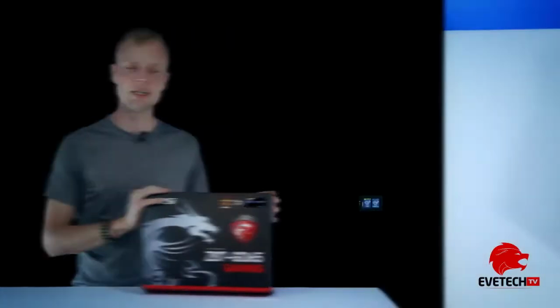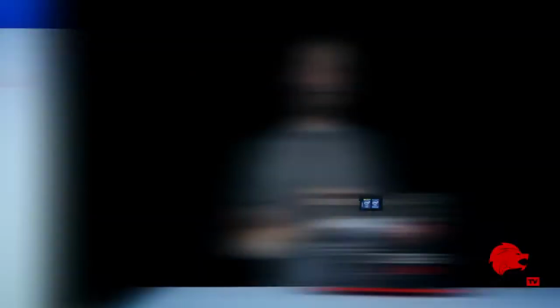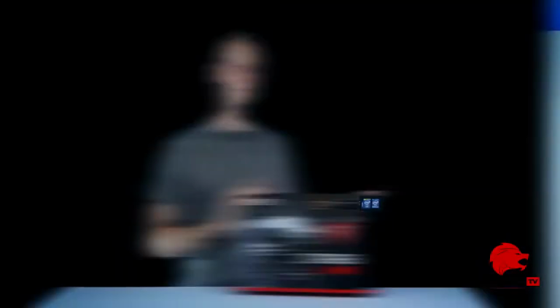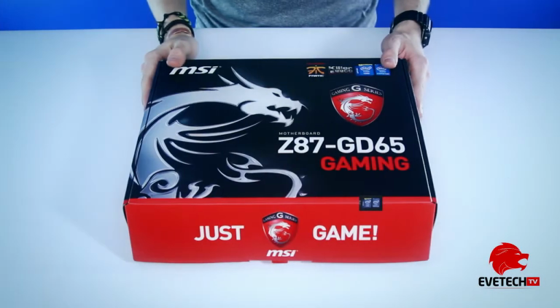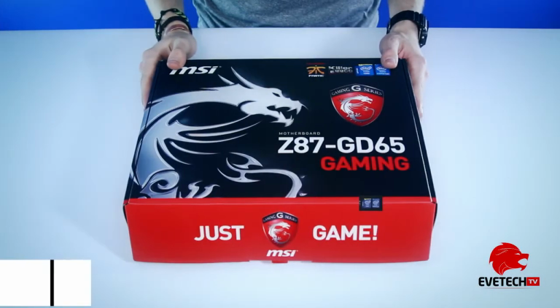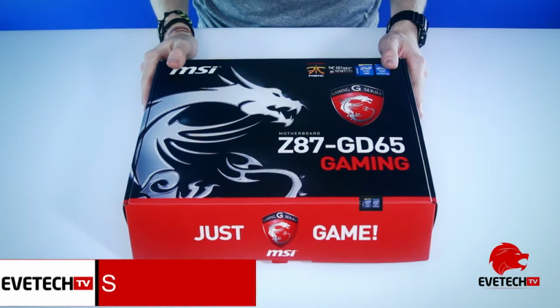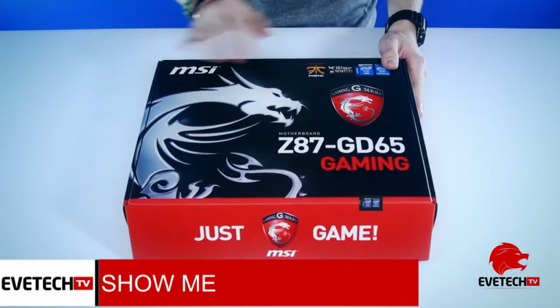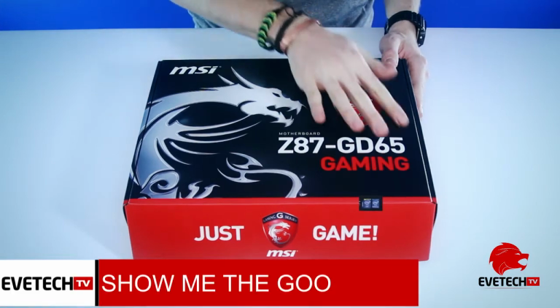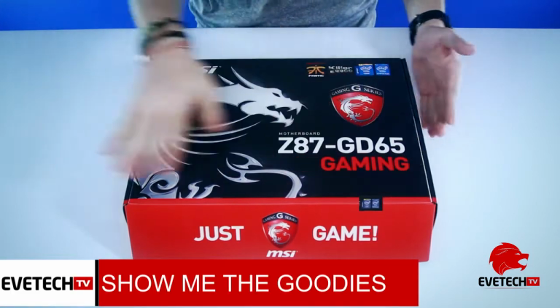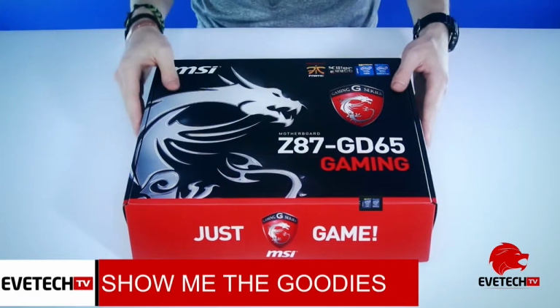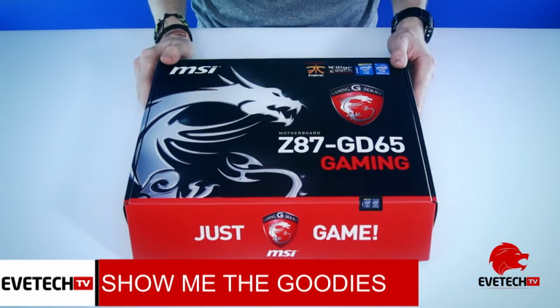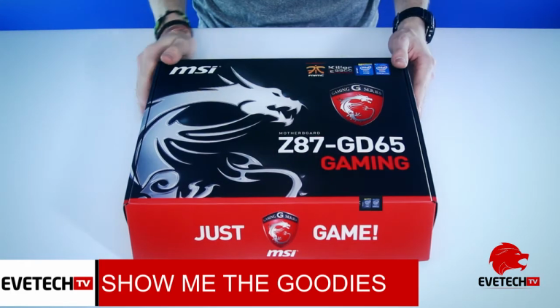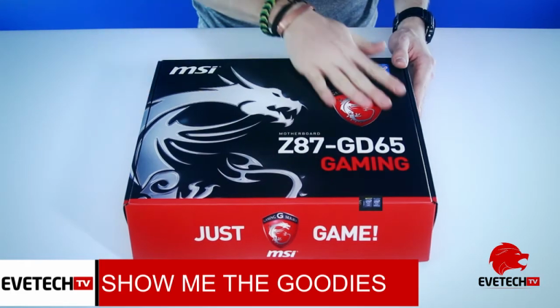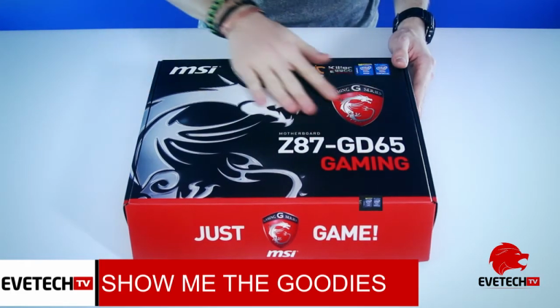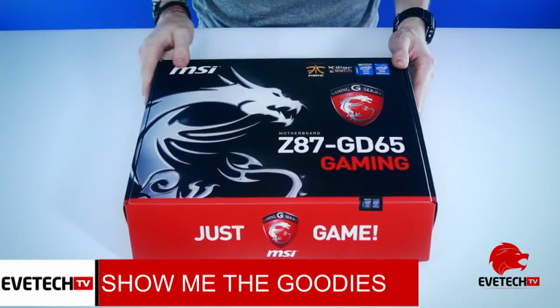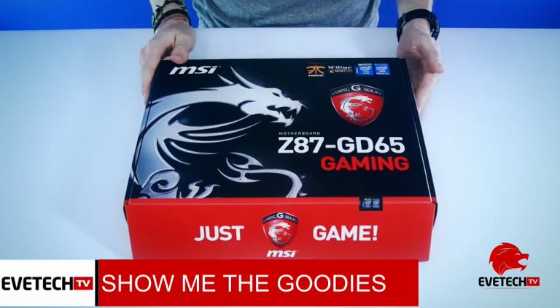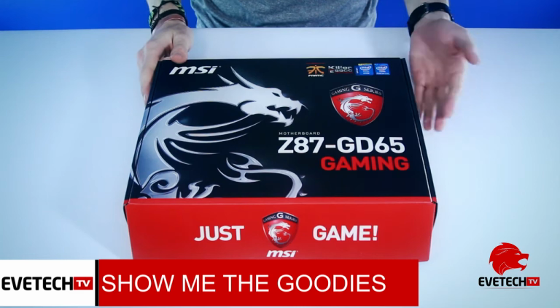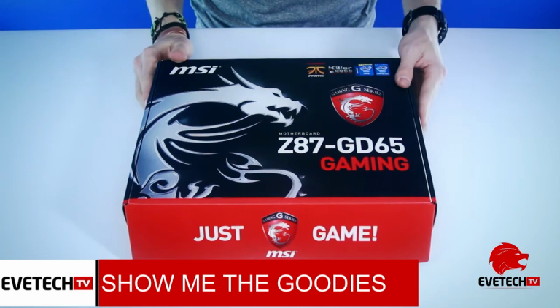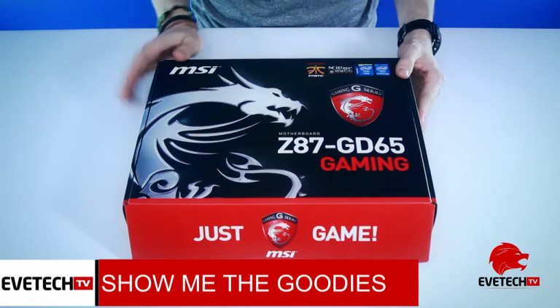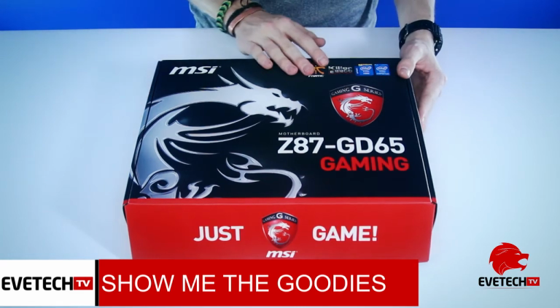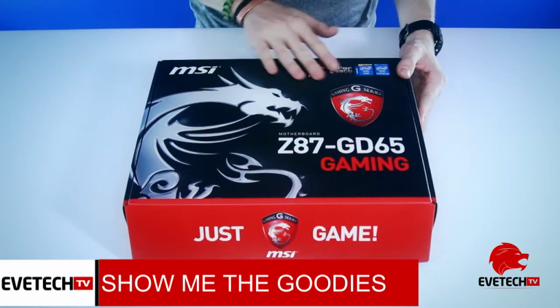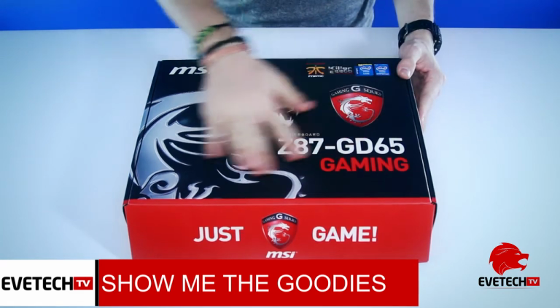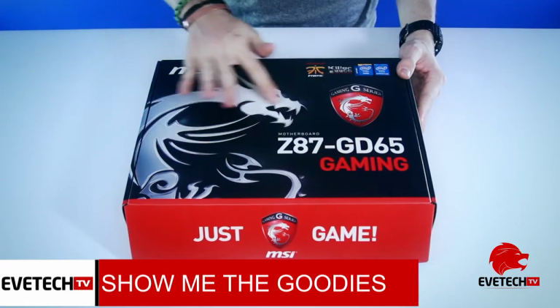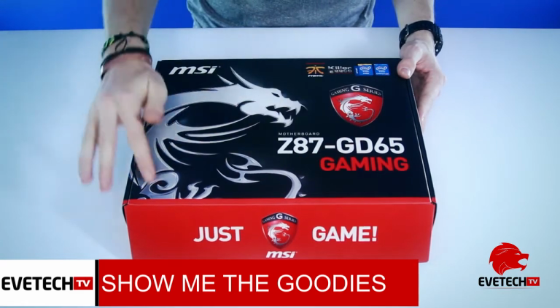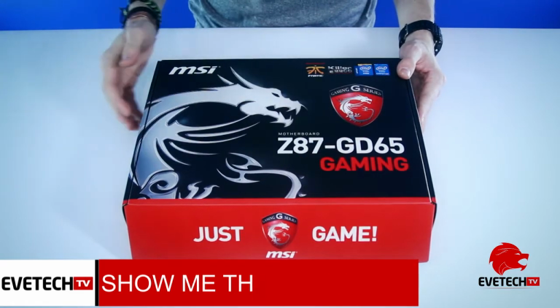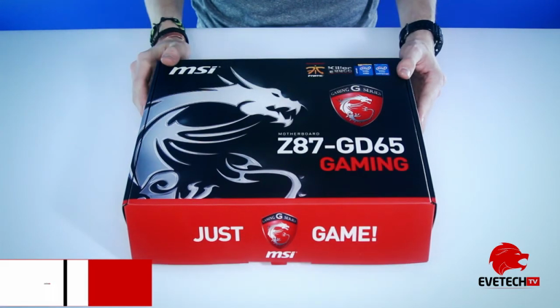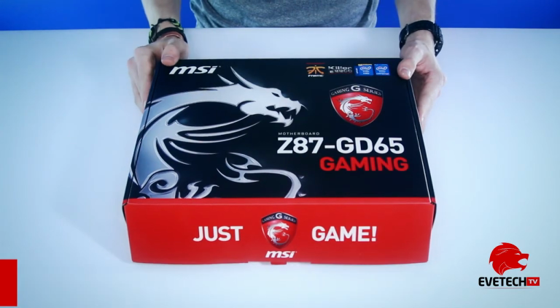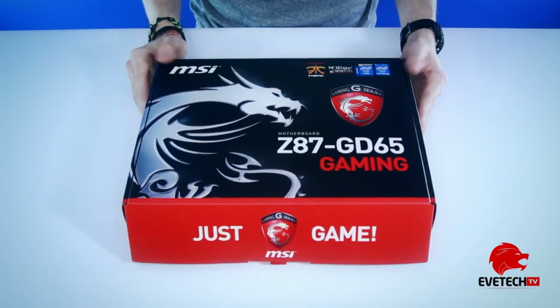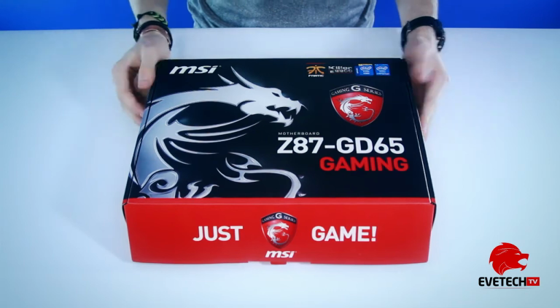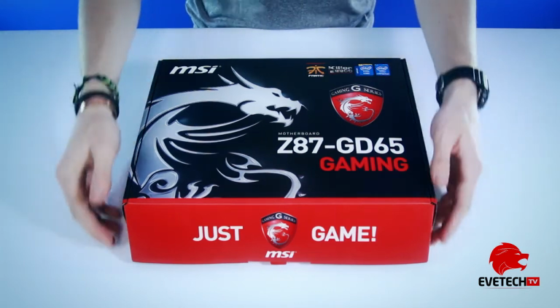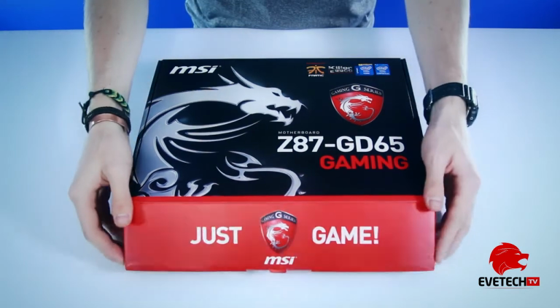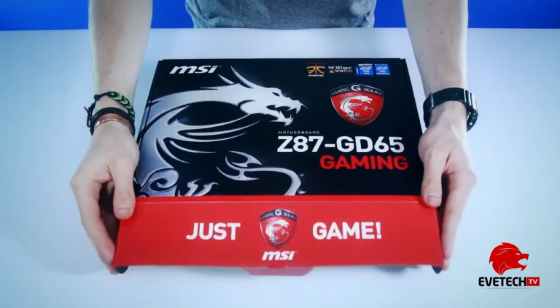Okay, unboxing time. As you can see, this is not a cardboard box but instead plastic or some type of polymer, with a nice glossy embellishment on the front. Let's start opening it up.